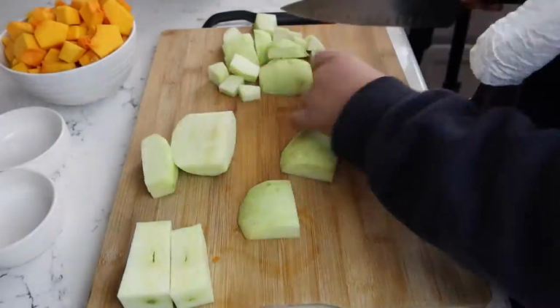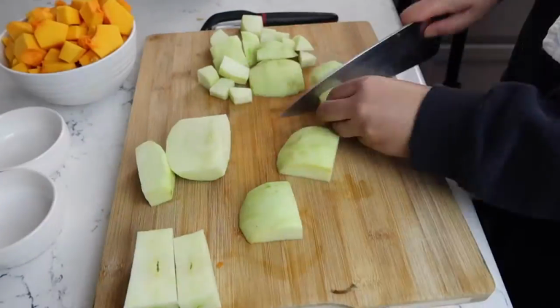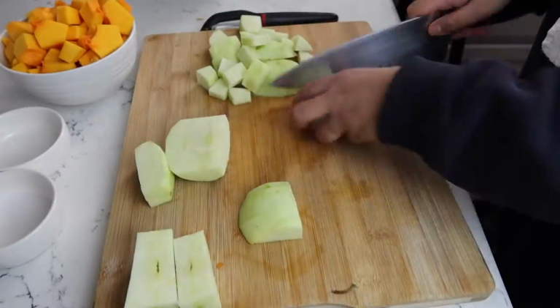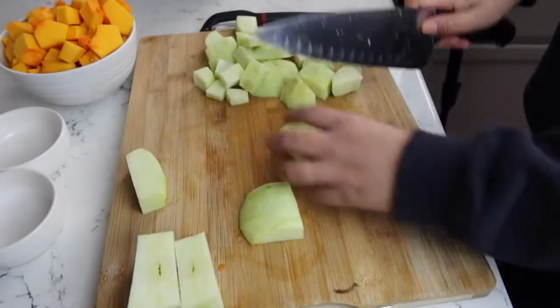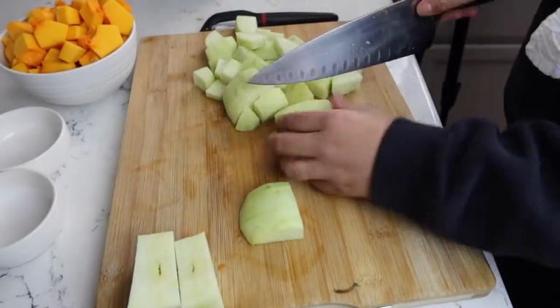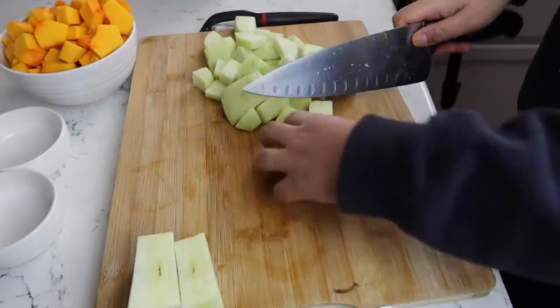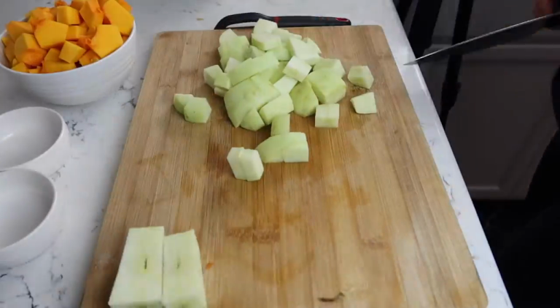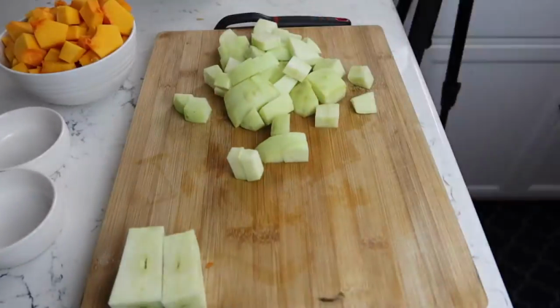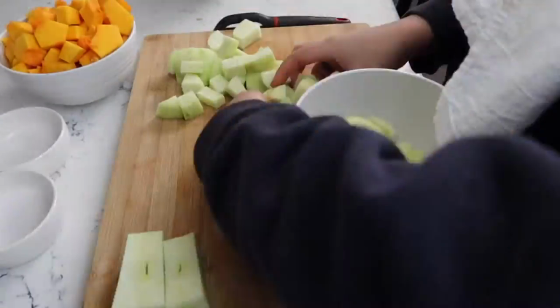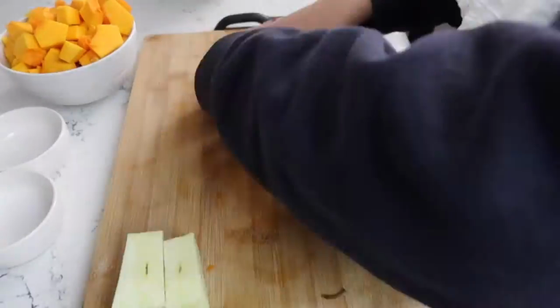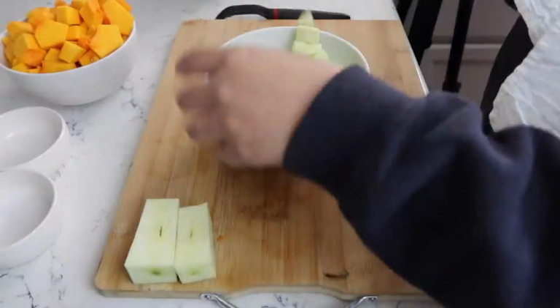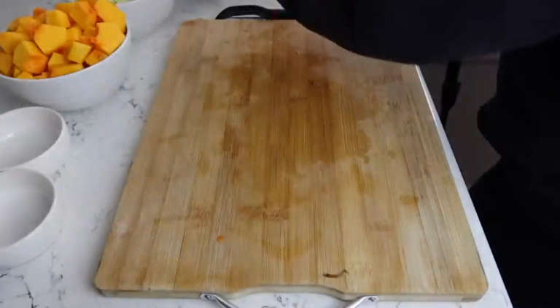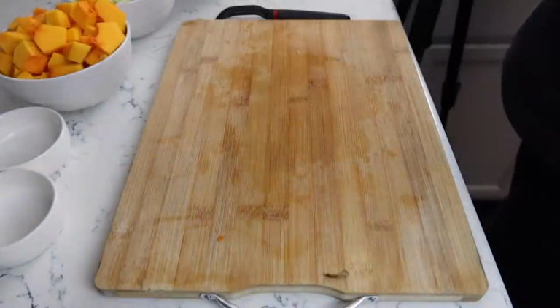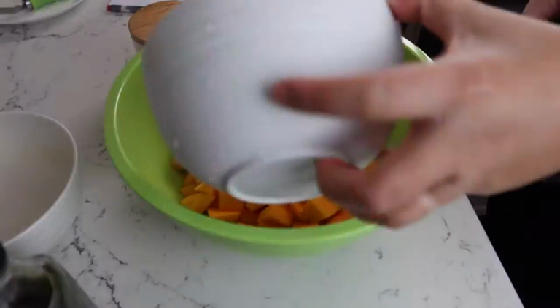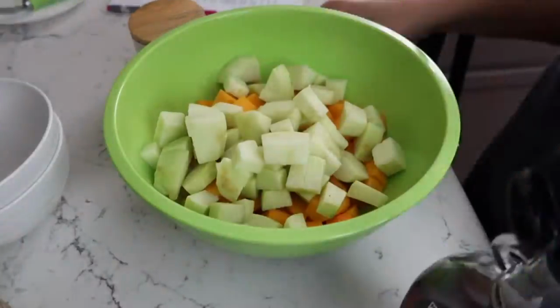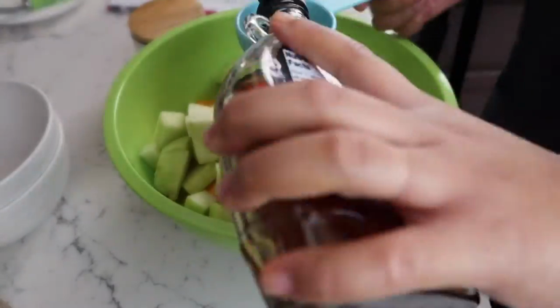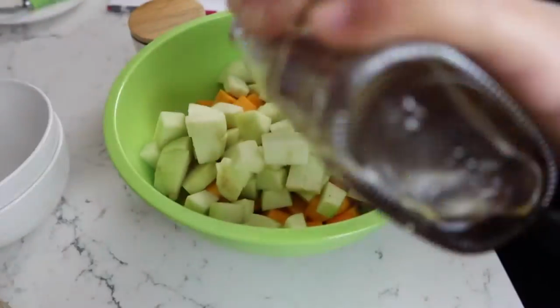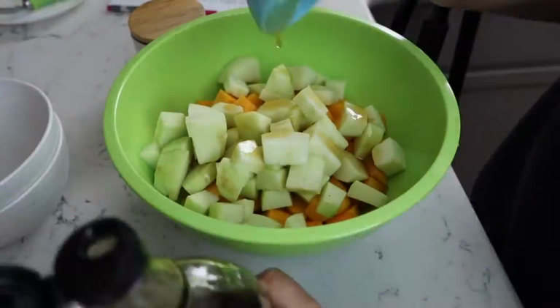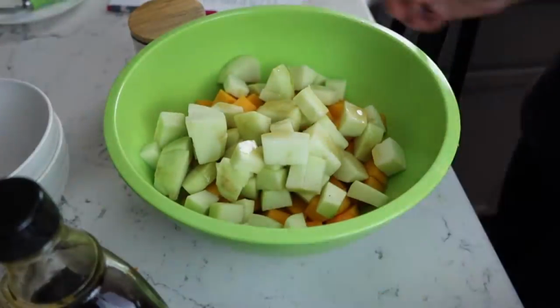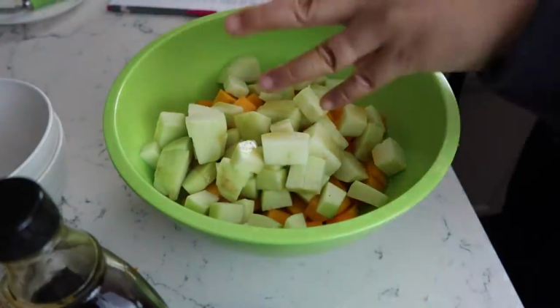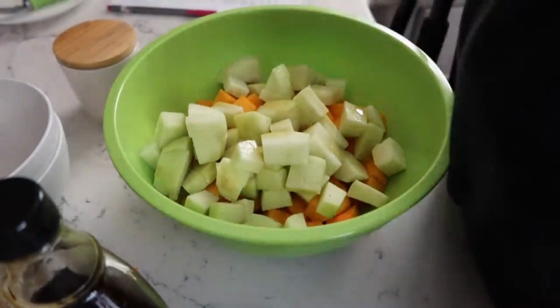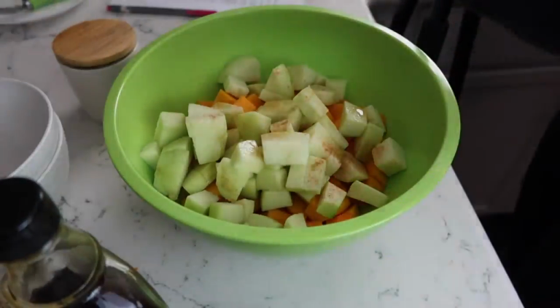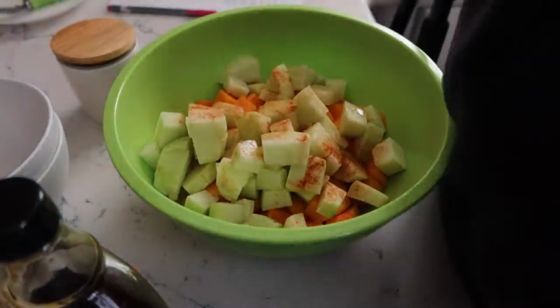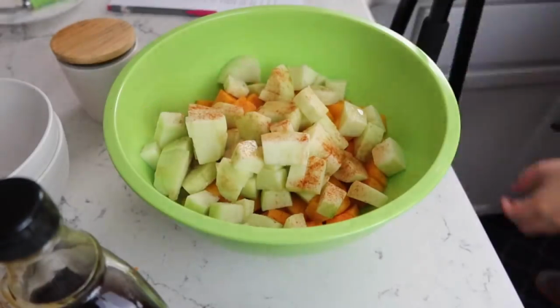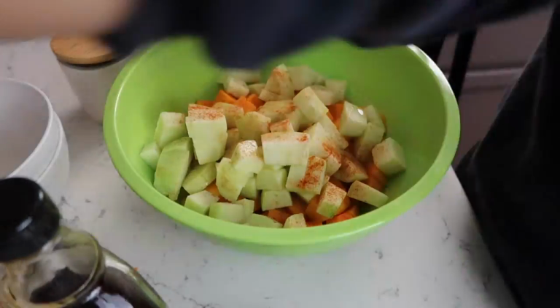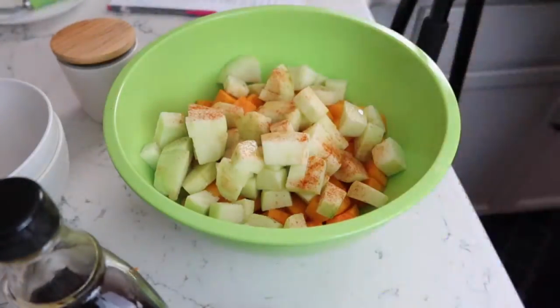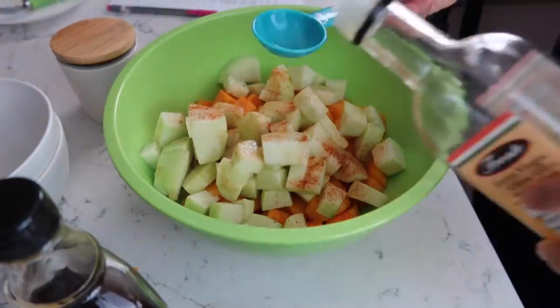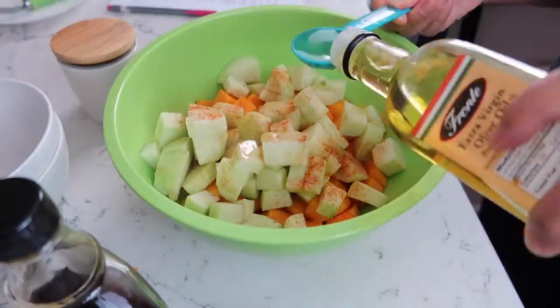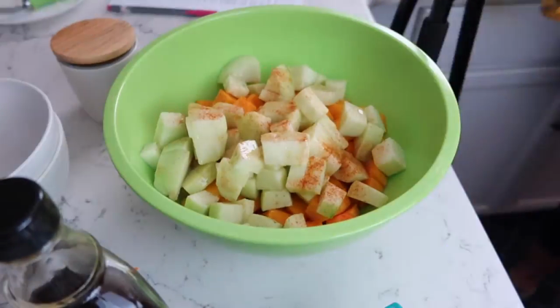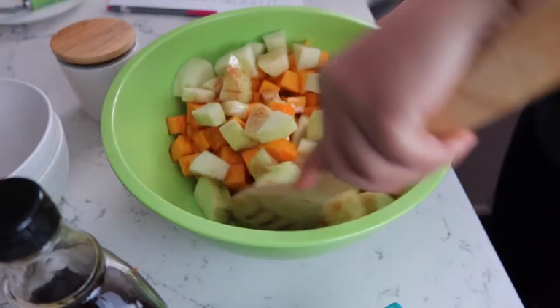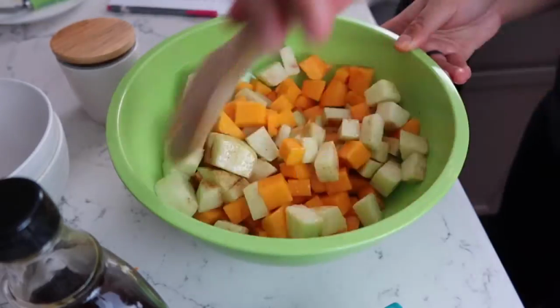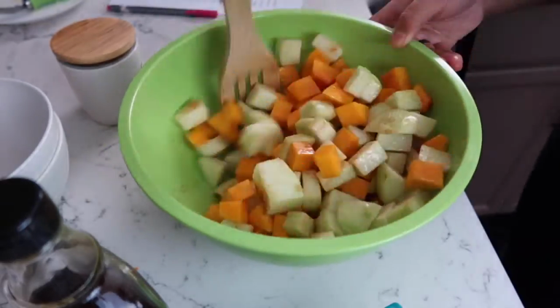You're going to put that in a bowl and mix it with some maple syrup, some olive oil, some paprika, and some salt.